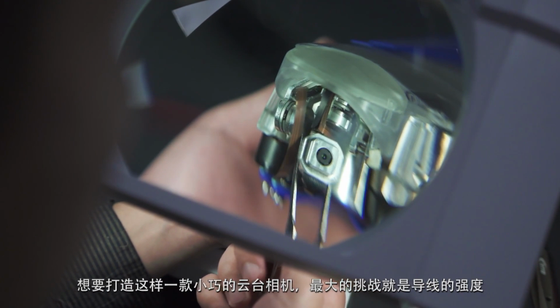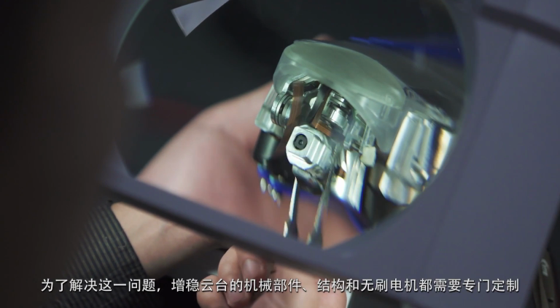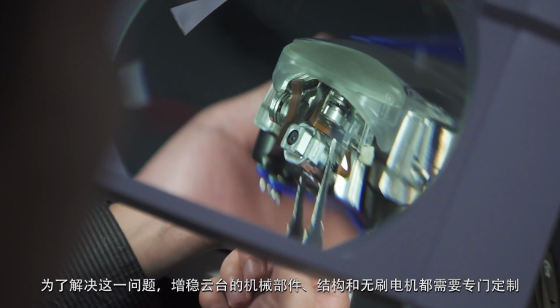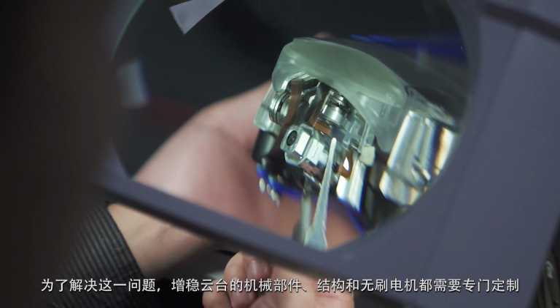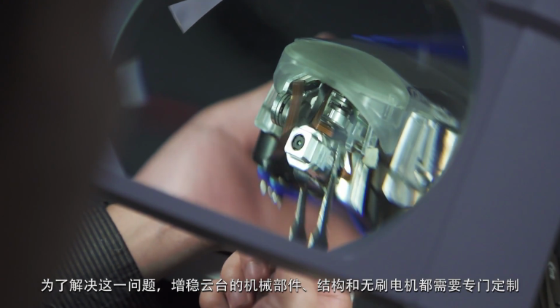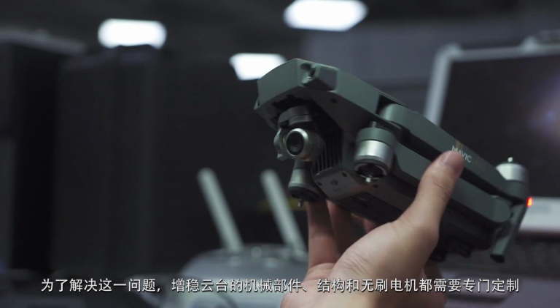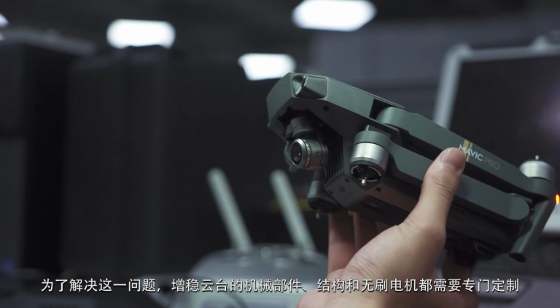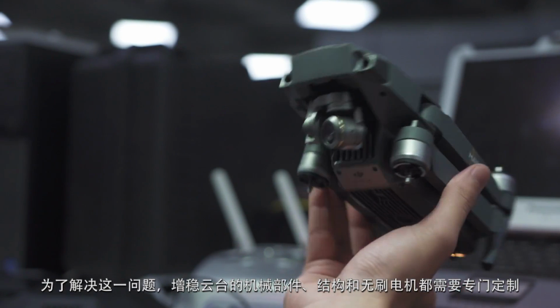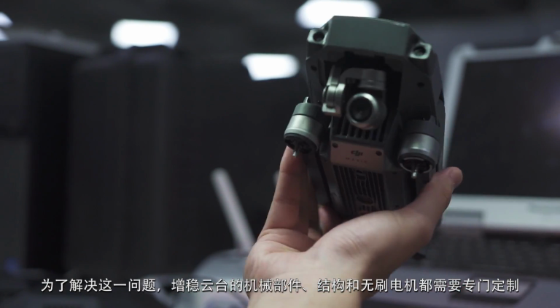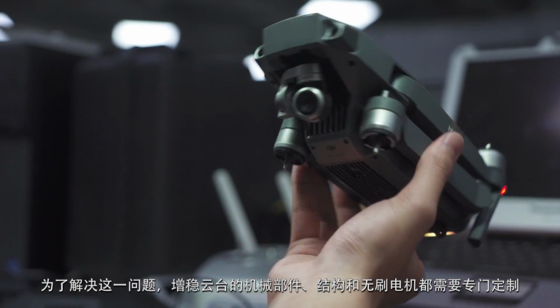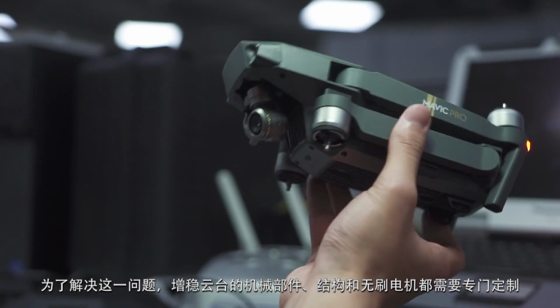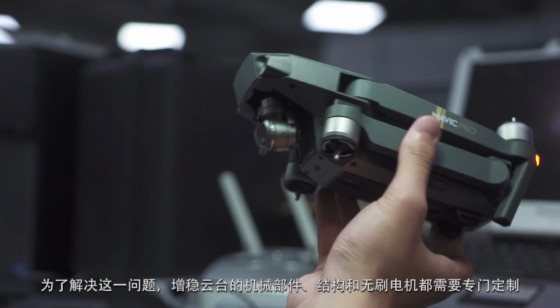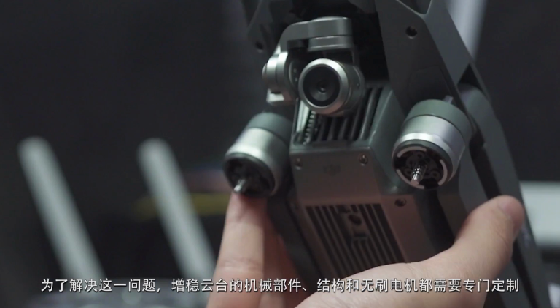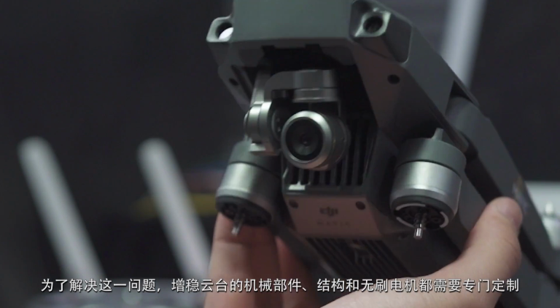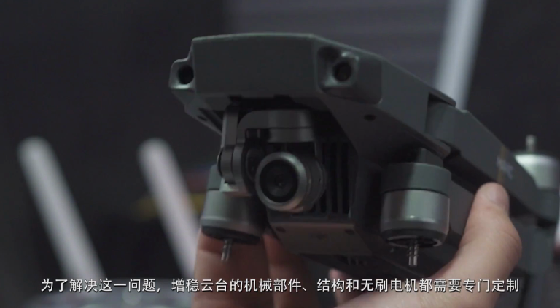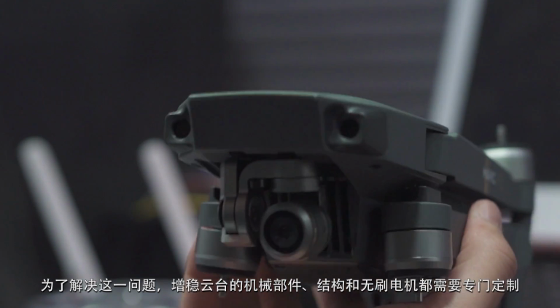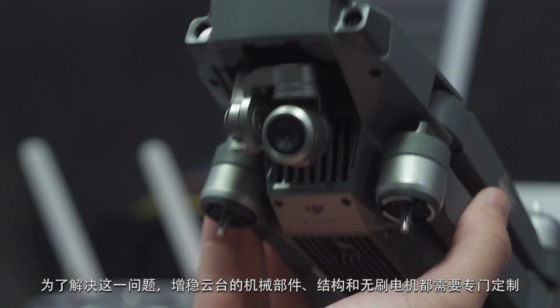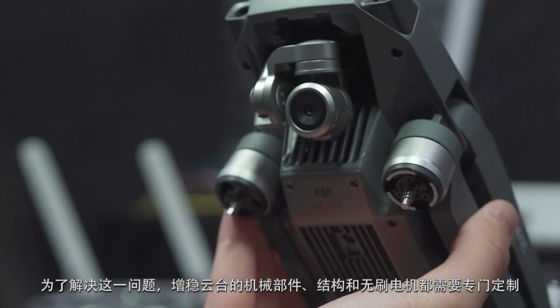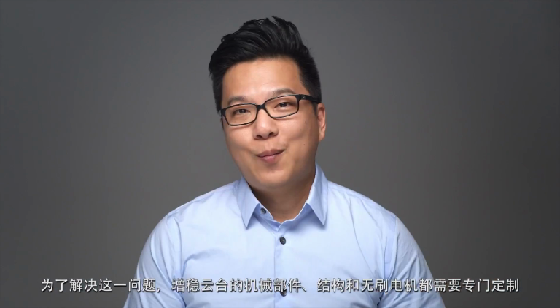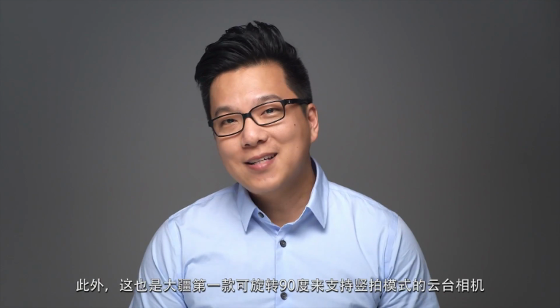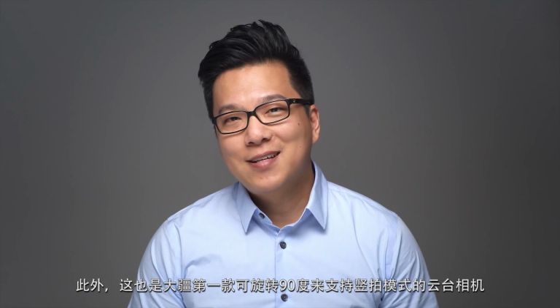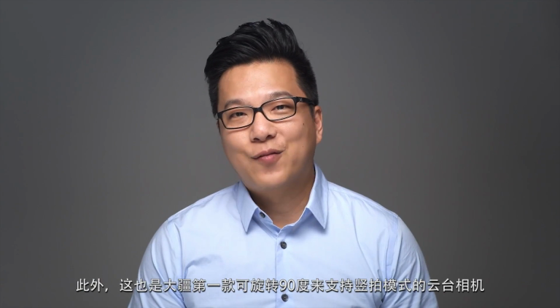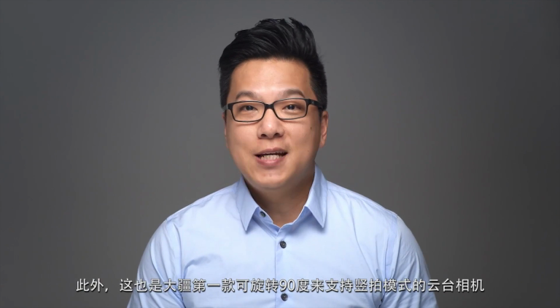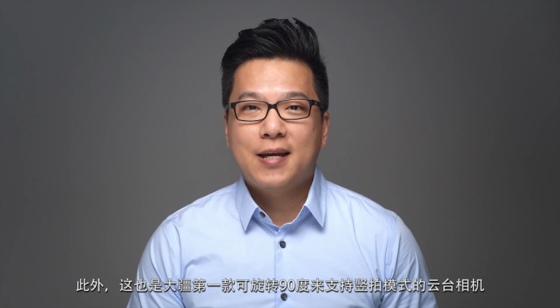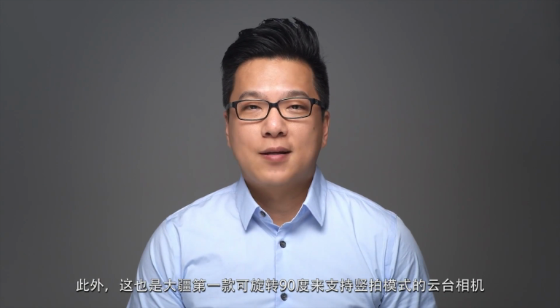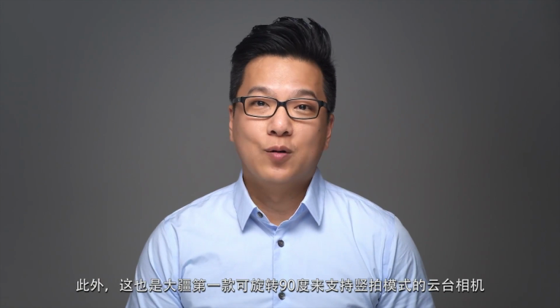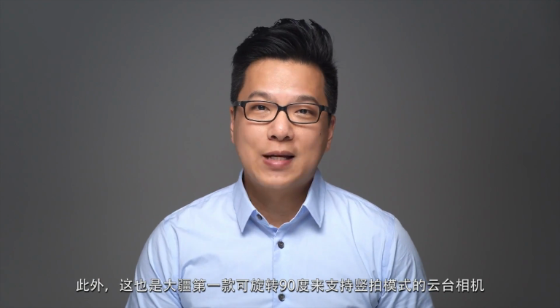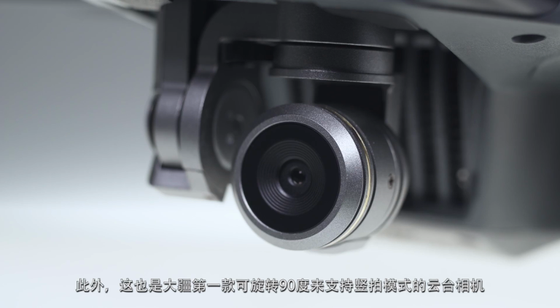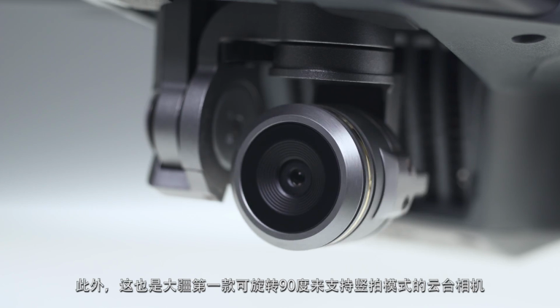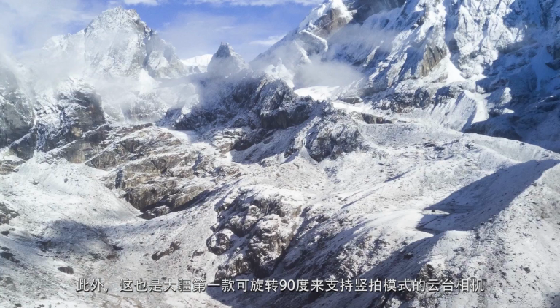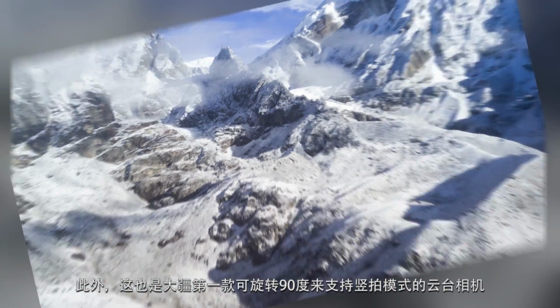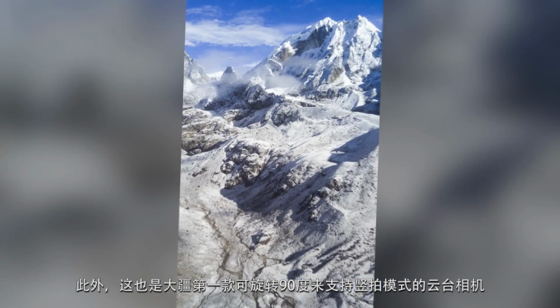The mechanics, the structure, and the brushless motors had to be specifically engineered to take this into account. Plus, it's the first DJI camera that's able to rotate 90 degrees for portrait shots.